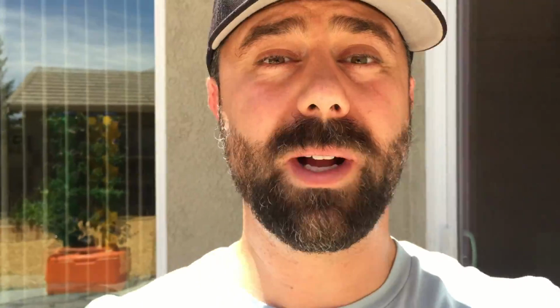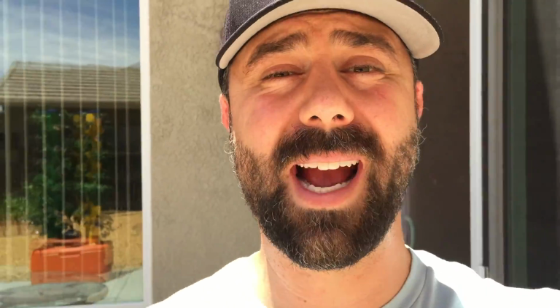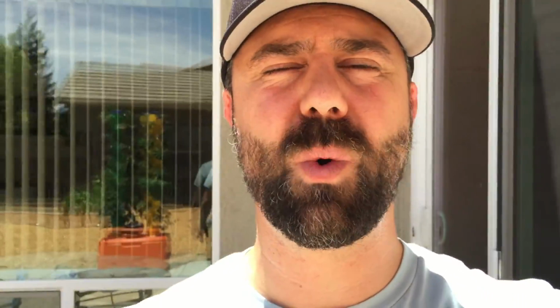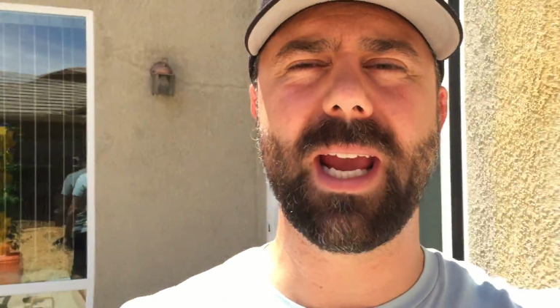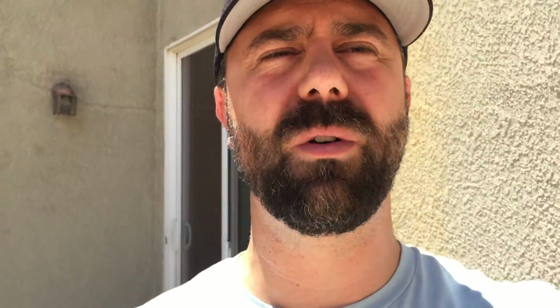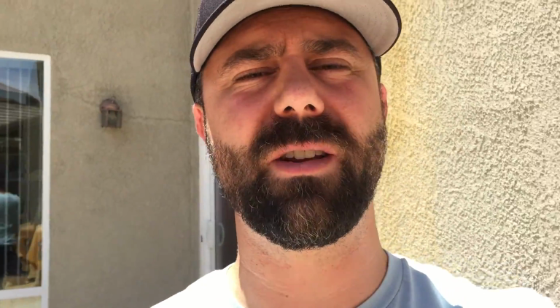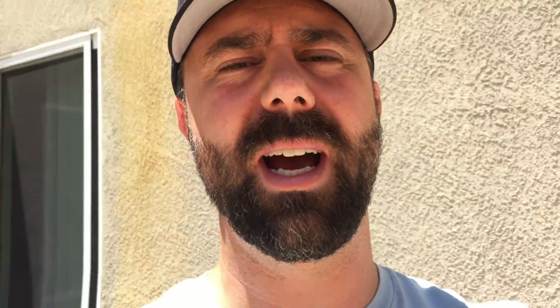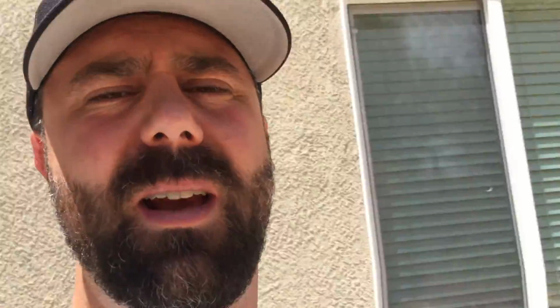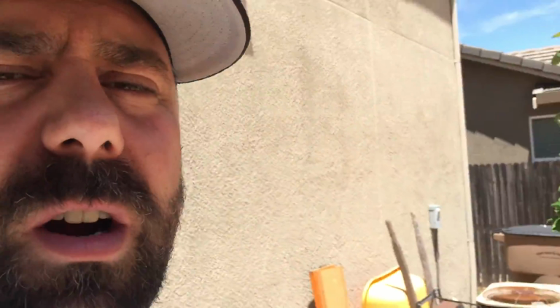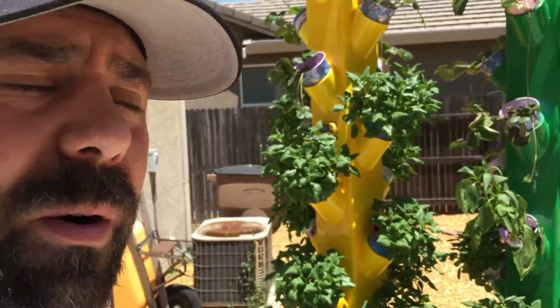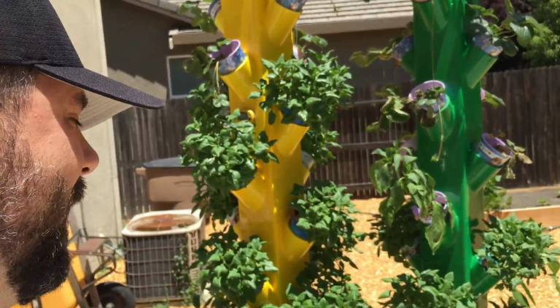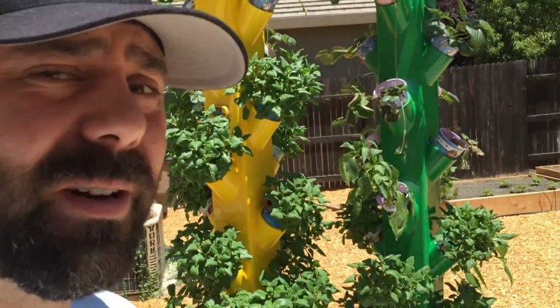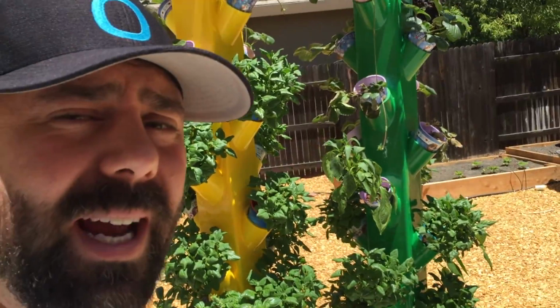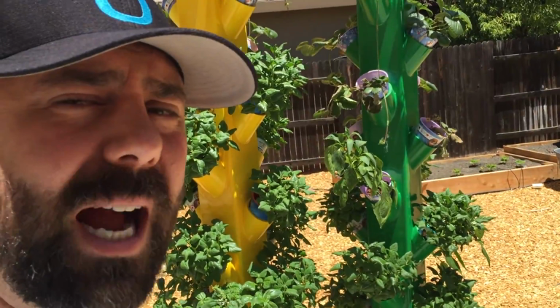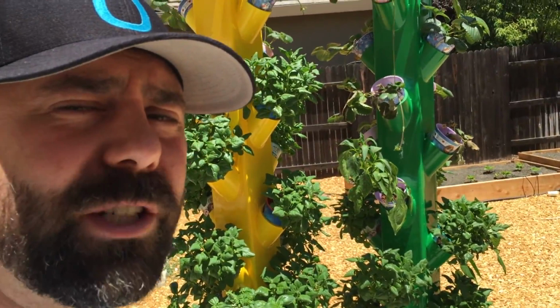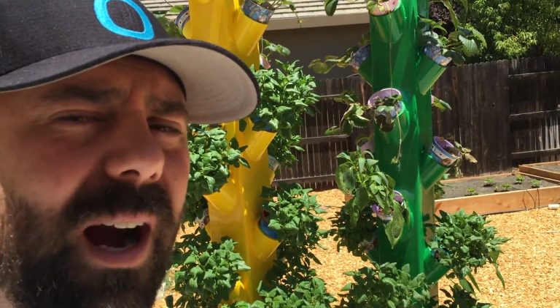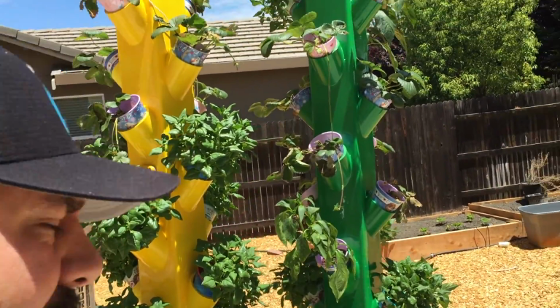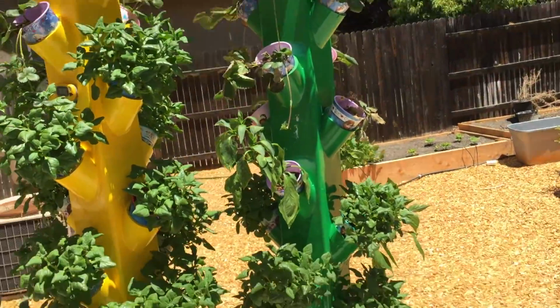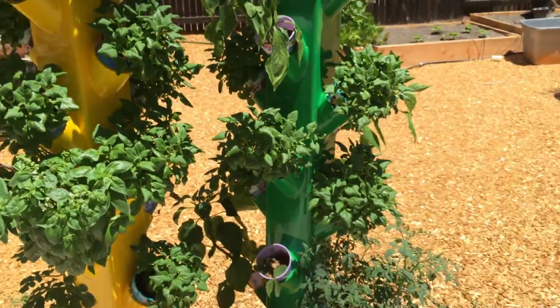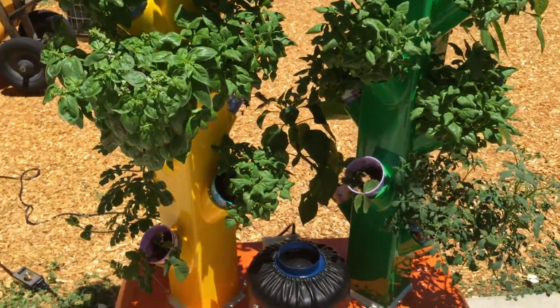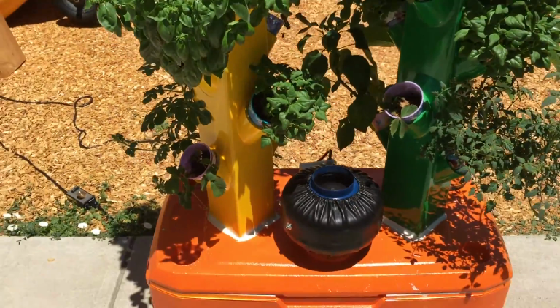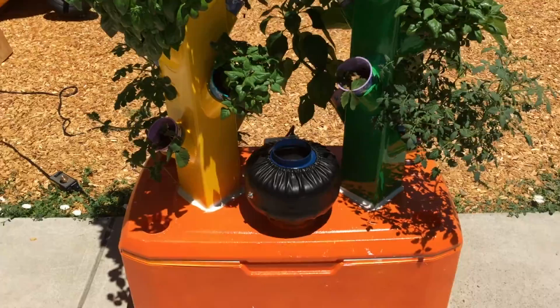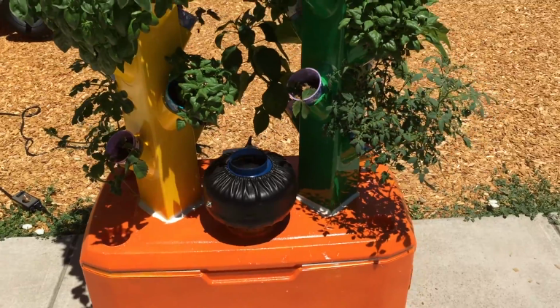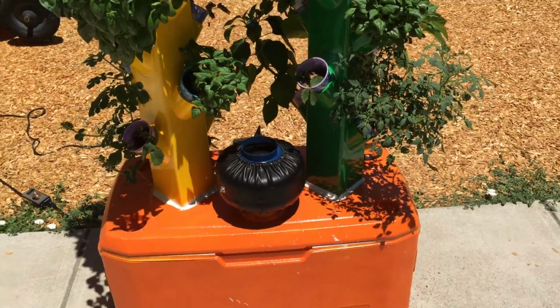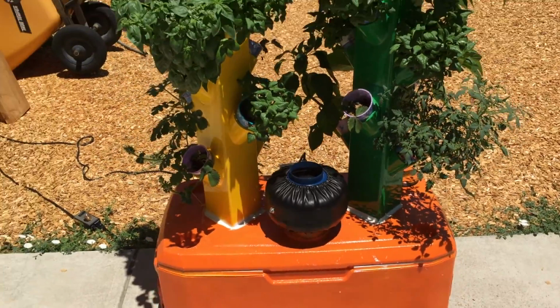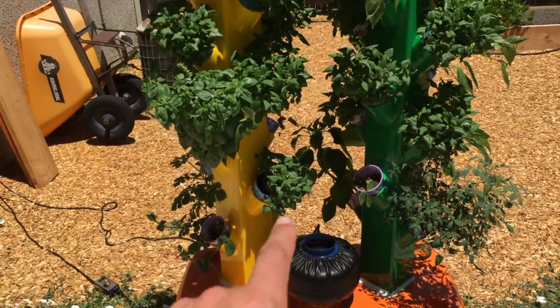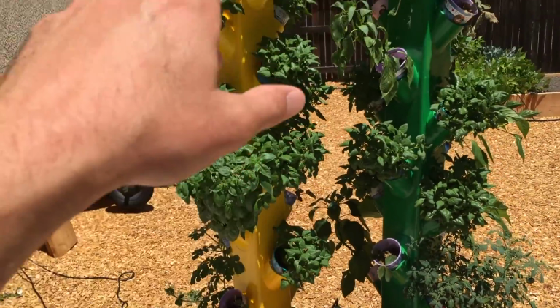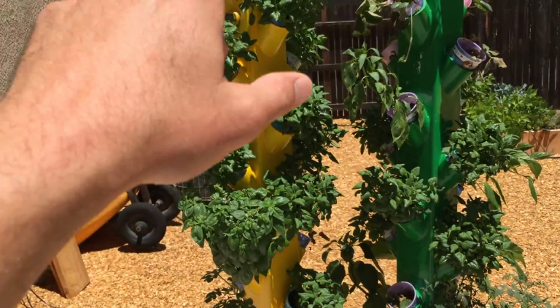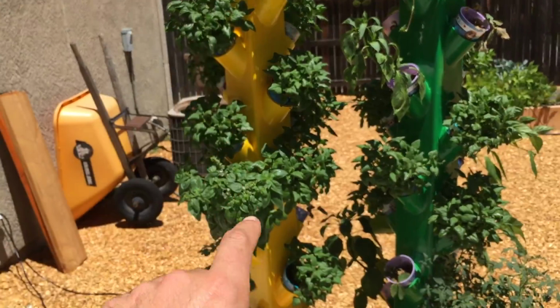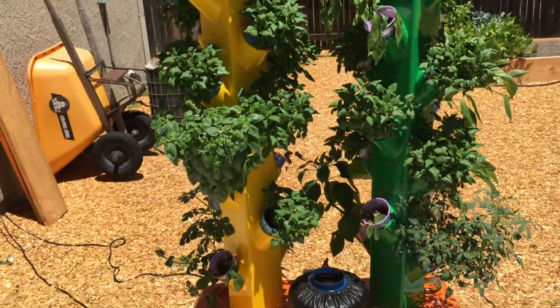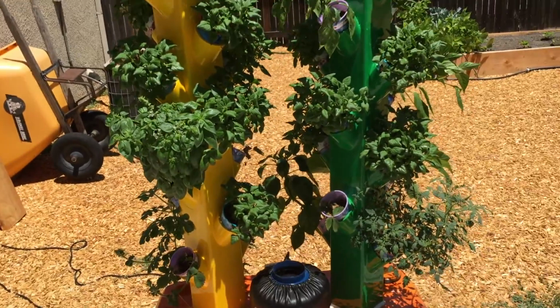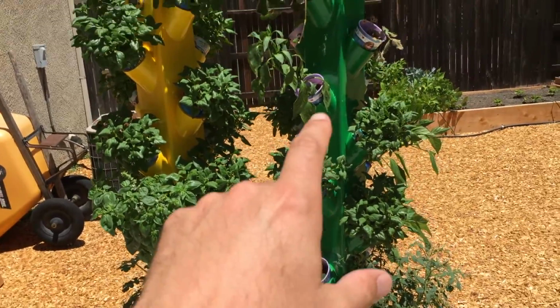Just a quick update on my garden tower. I've got my hydroponics garden tower going and it's been really impressive. All of my plants are doing well, except for a couple of my strawberries — there was an unfortunate incident.